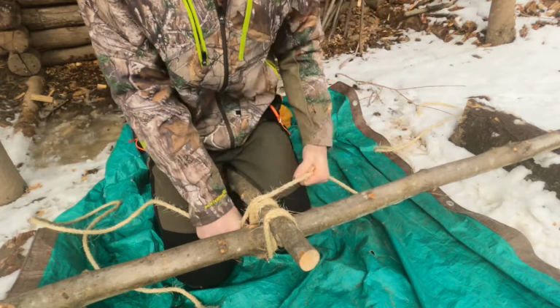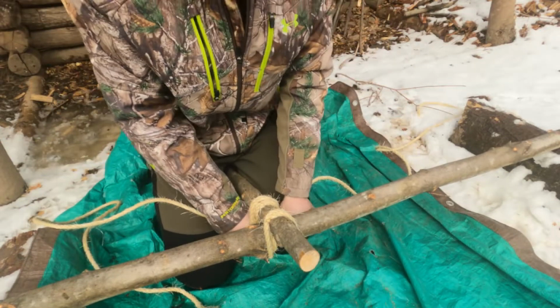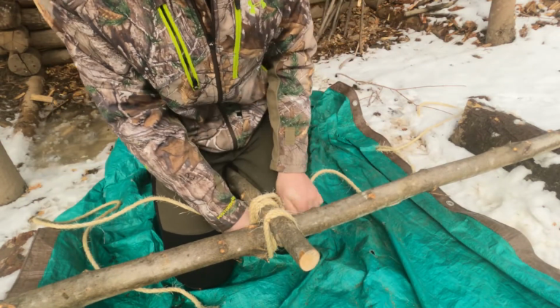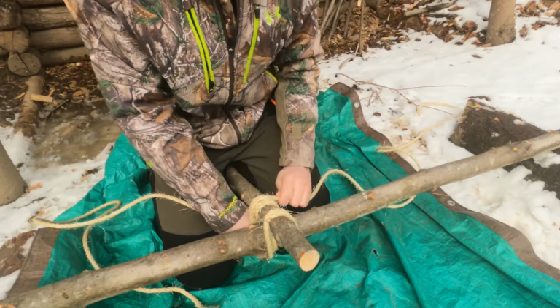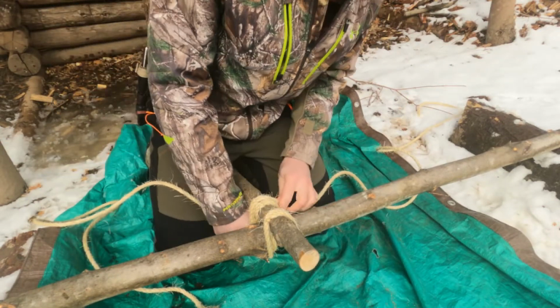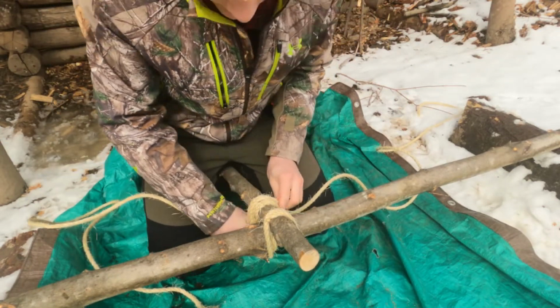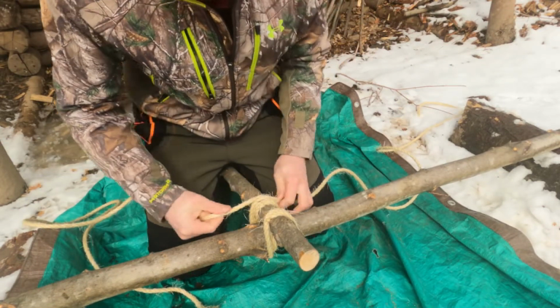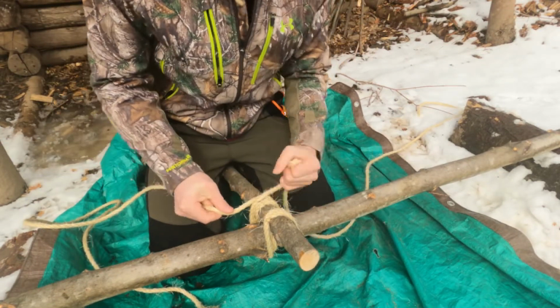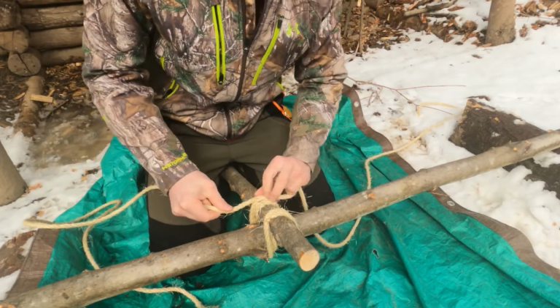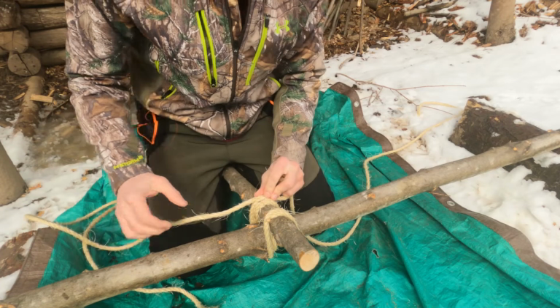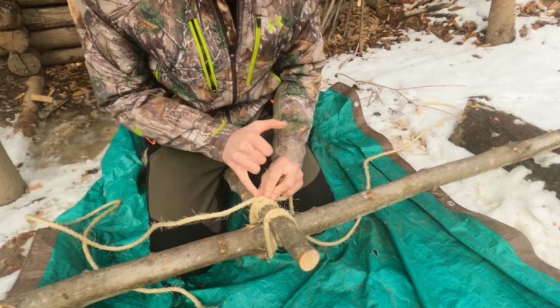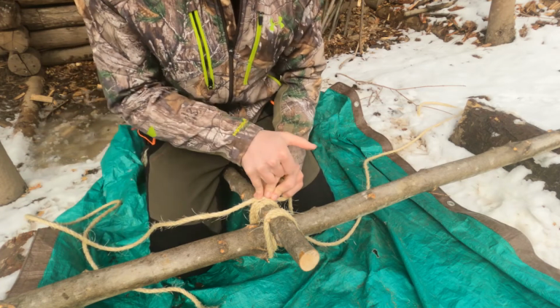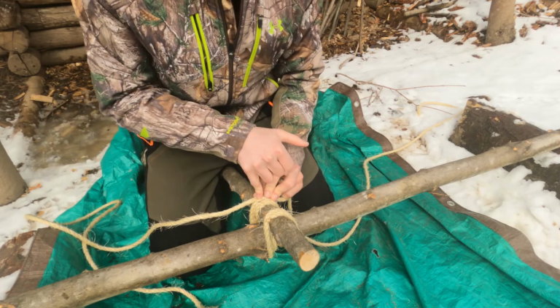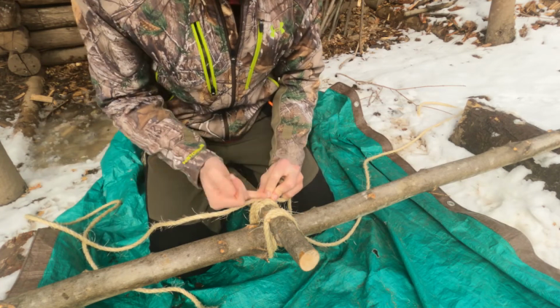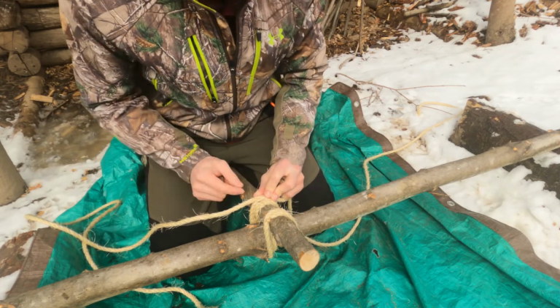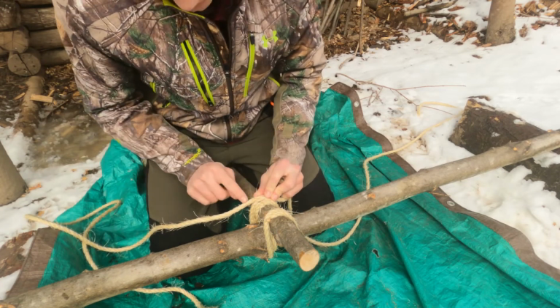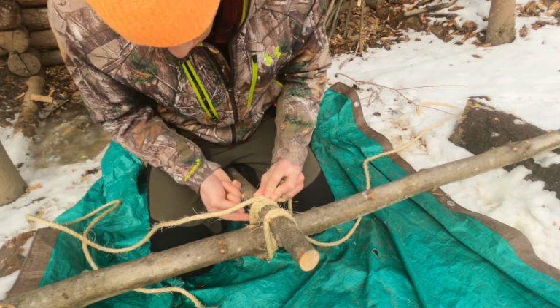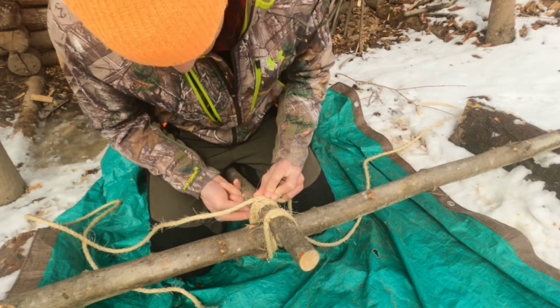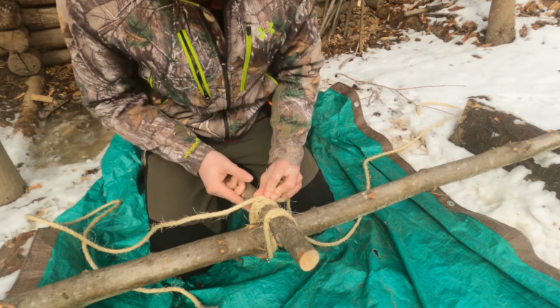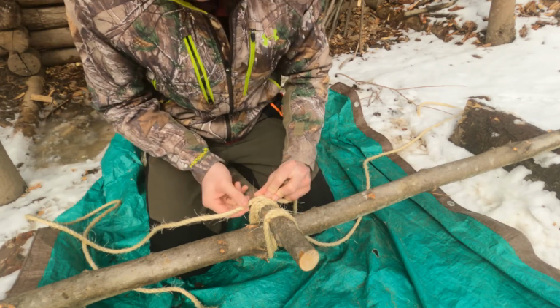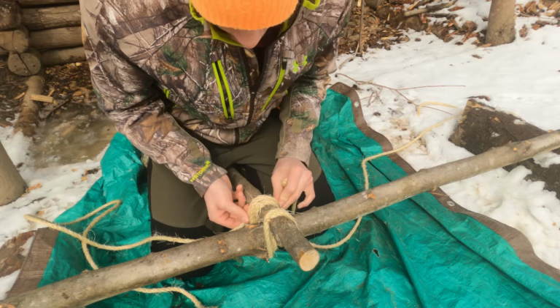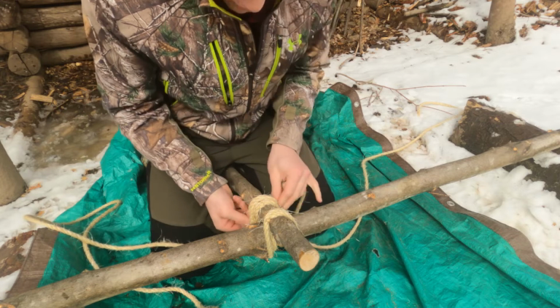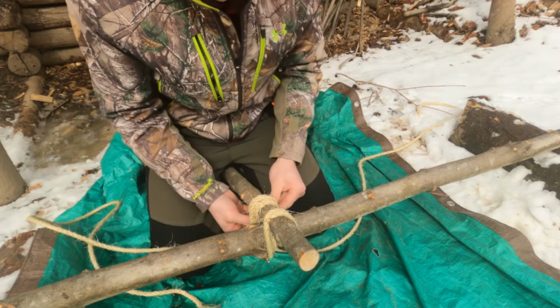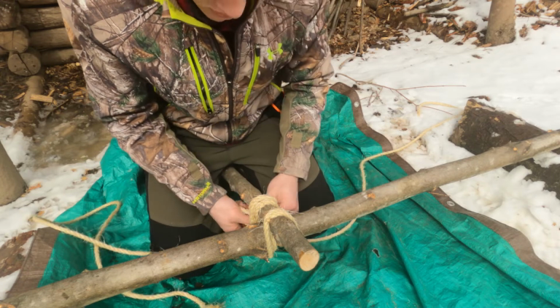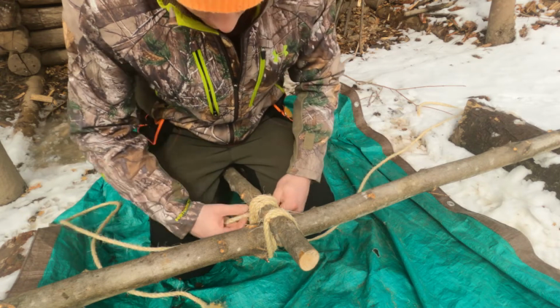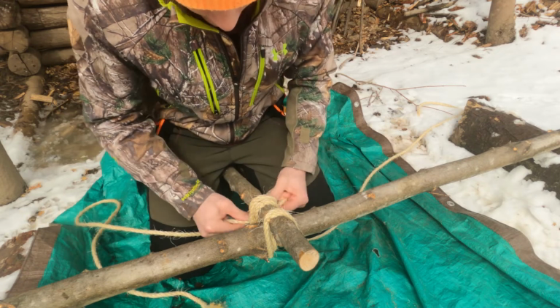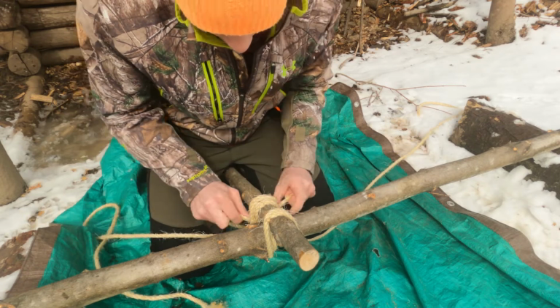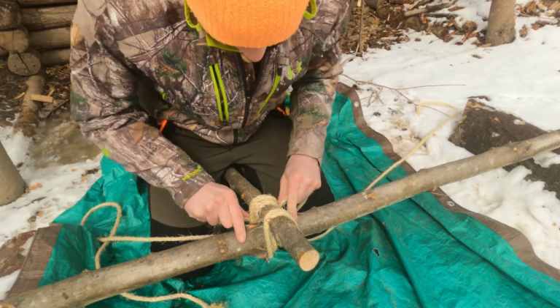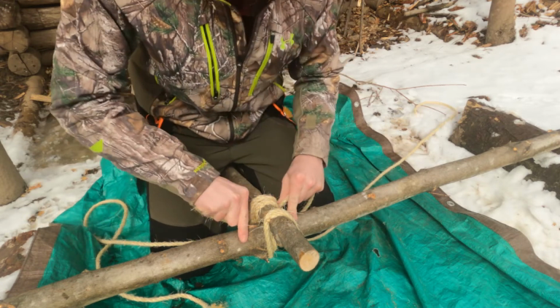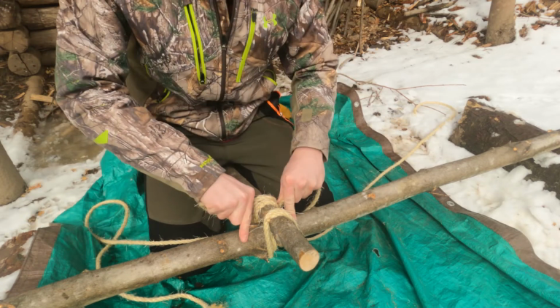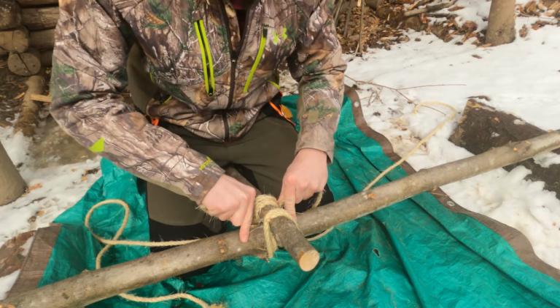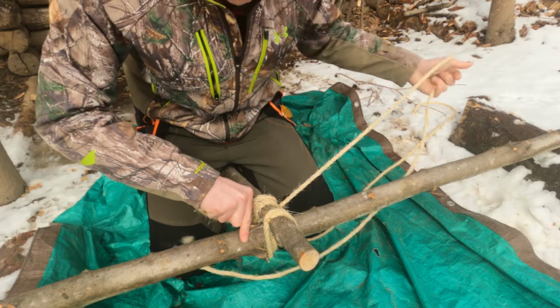Then you're gonna cross down. It's all different because you're on top of the log this time. You need to get this rope onto the bottom. What I like to do is just kind of do that to begin the frapping stage.